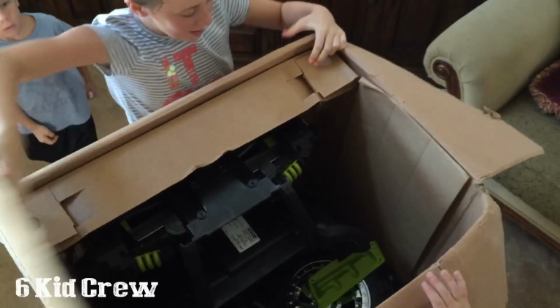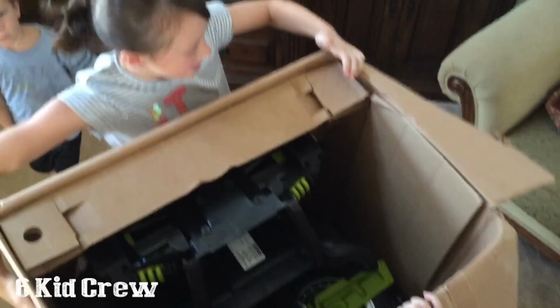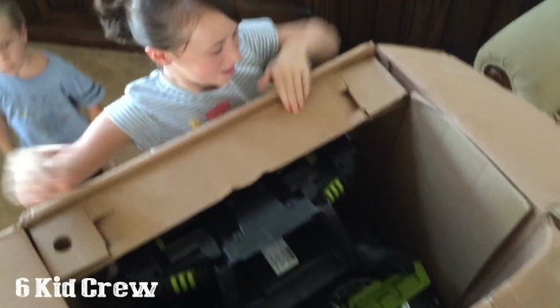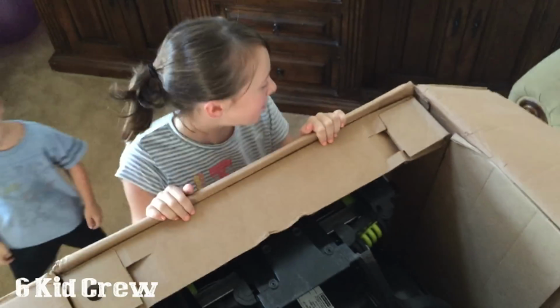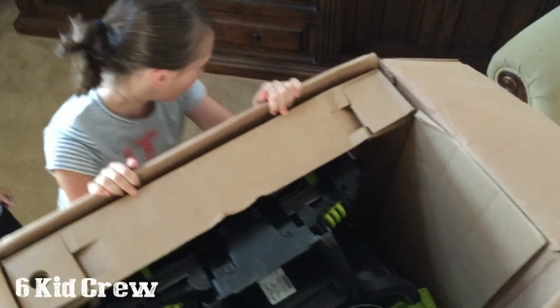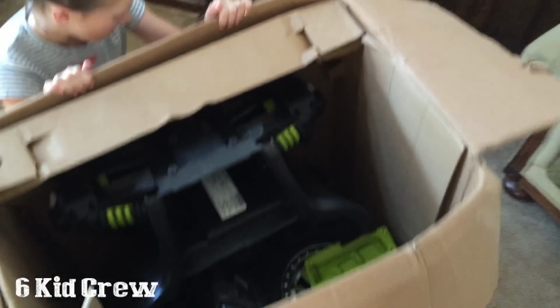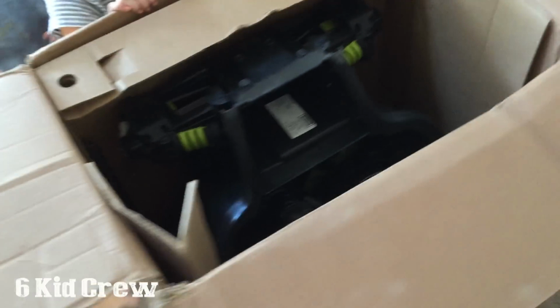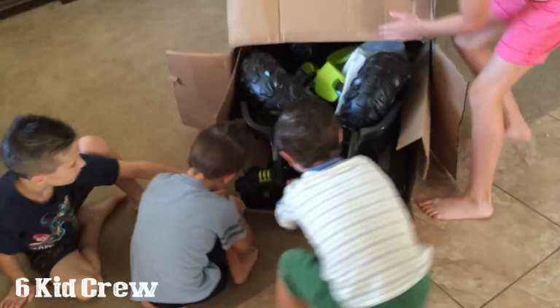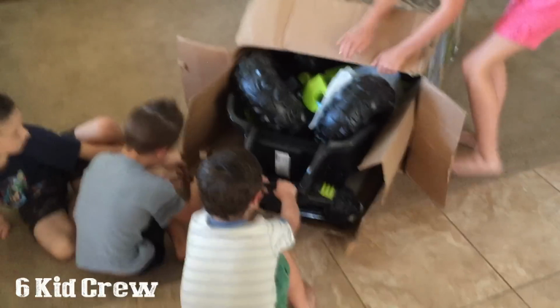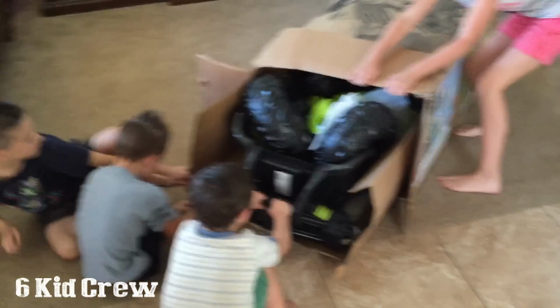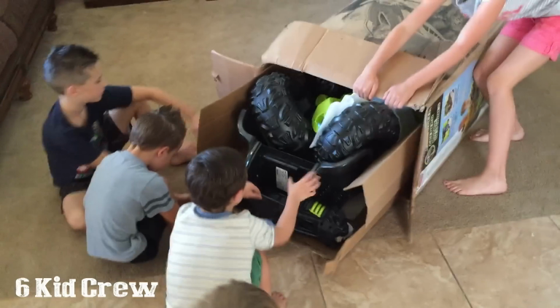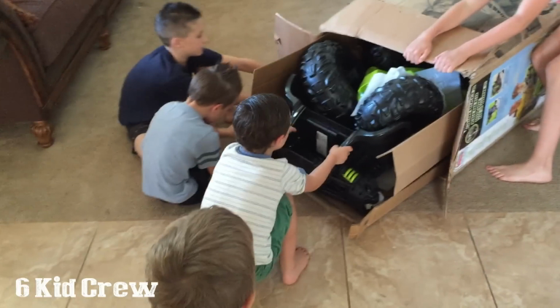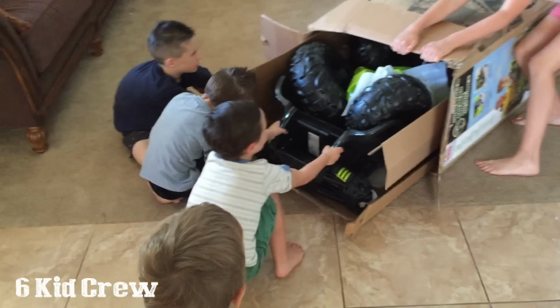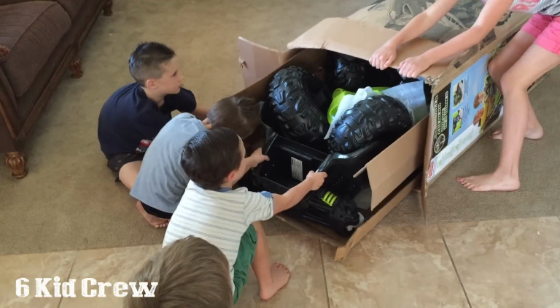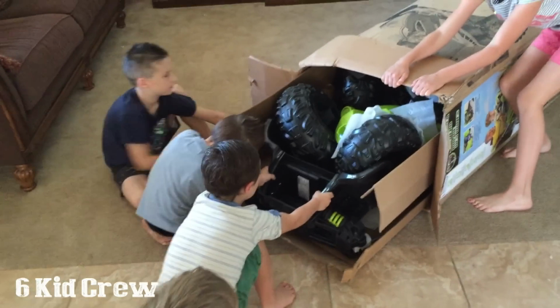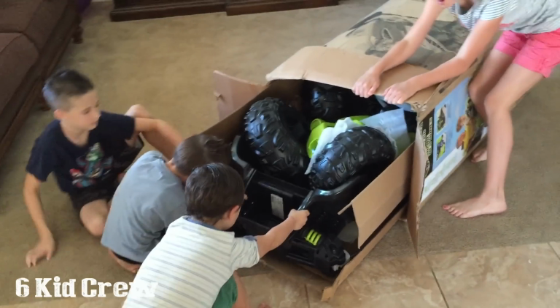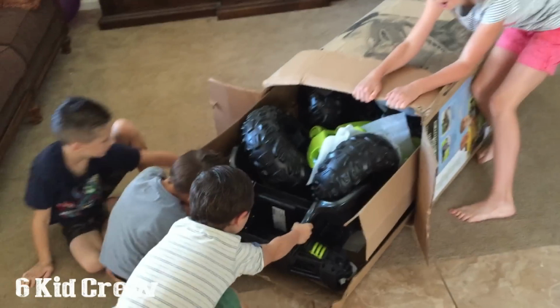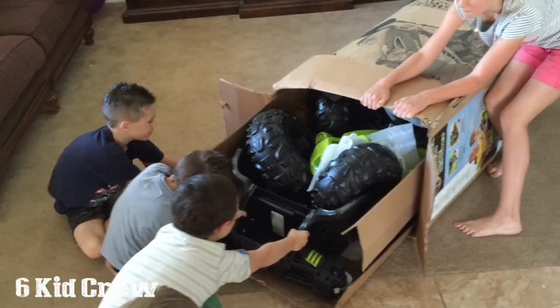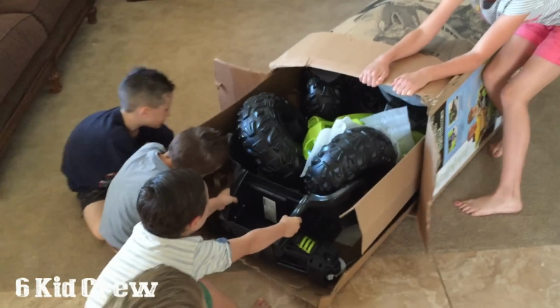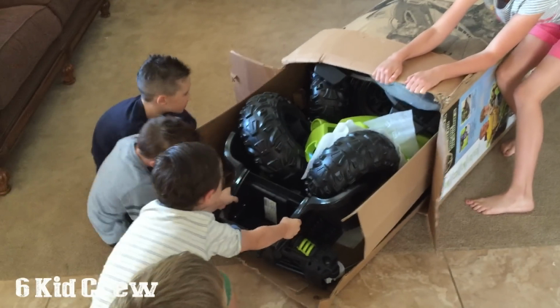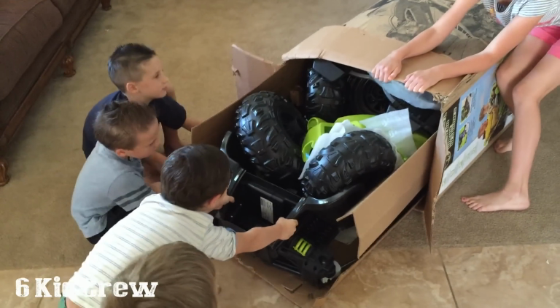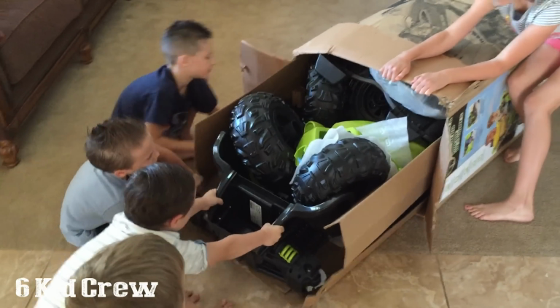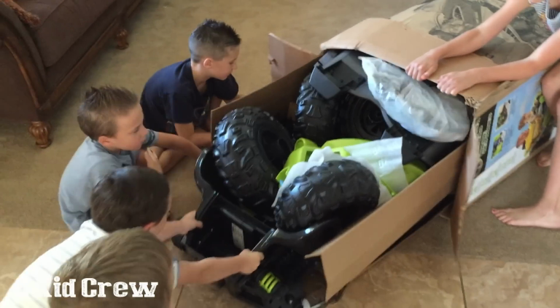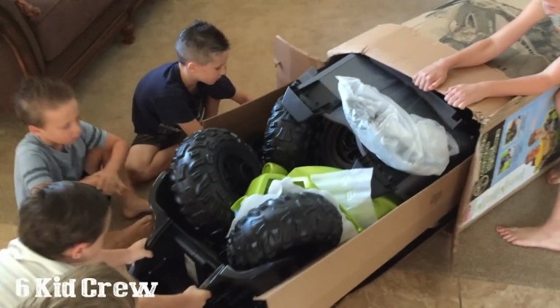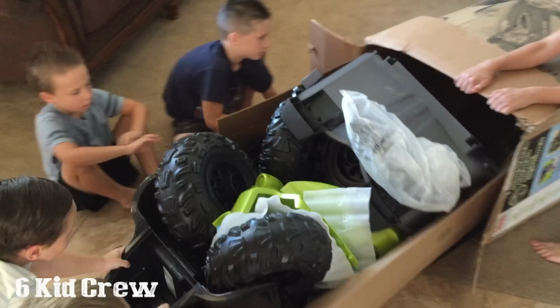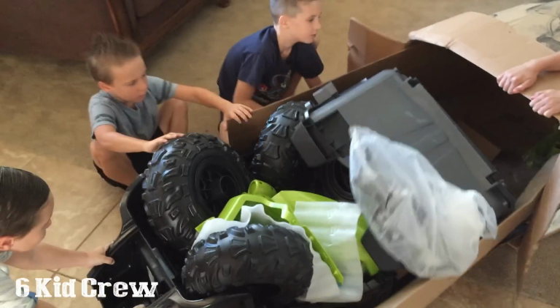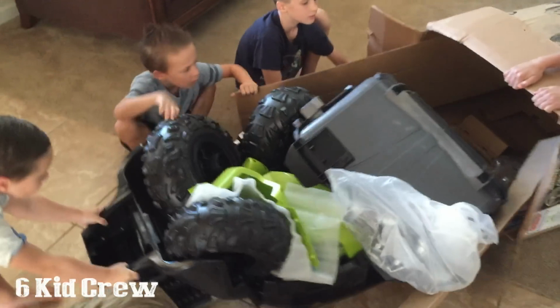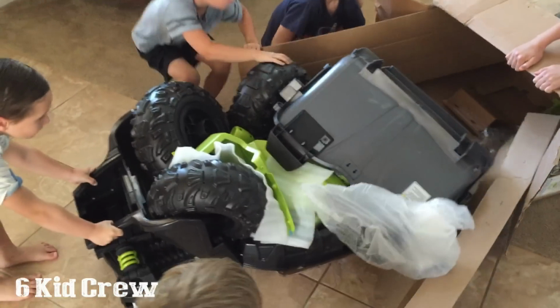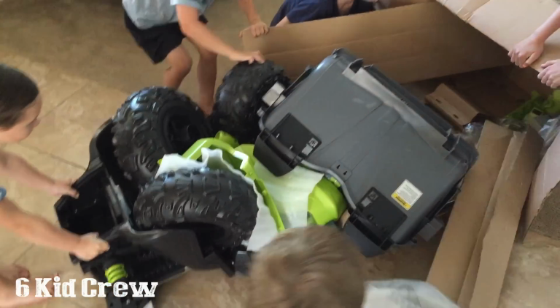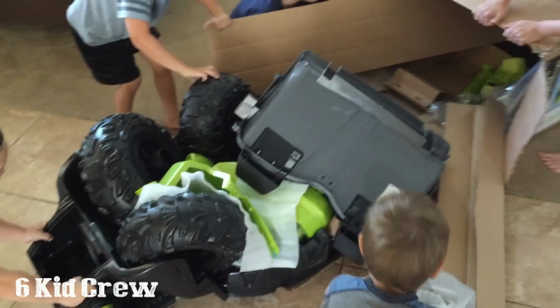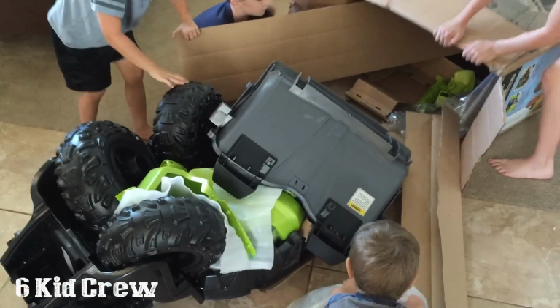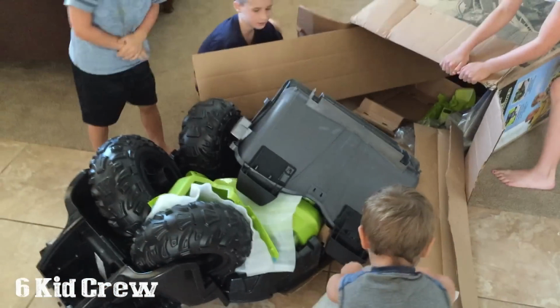Let's open this! Let's see. Oh, somebody has to hold on. There you go — good teamwork. Pull it, pull it, pull it! Awesome, it's coming out!